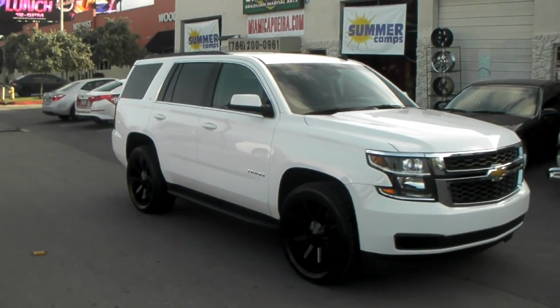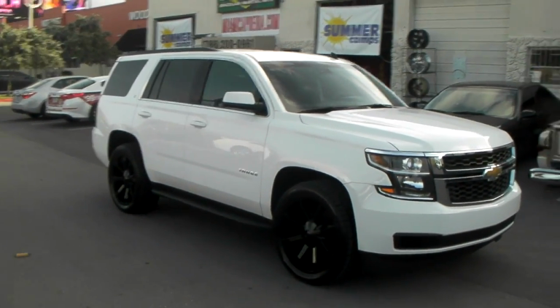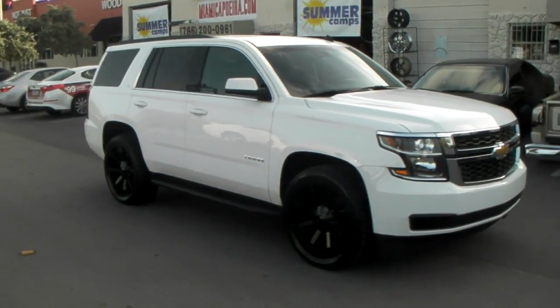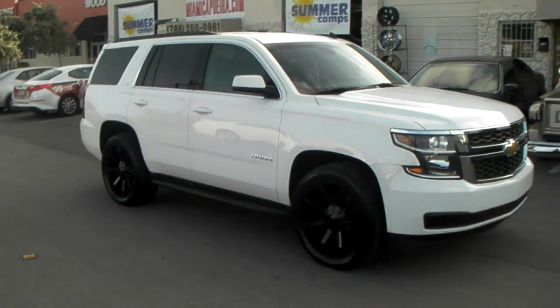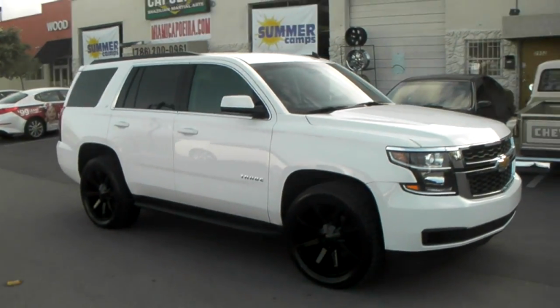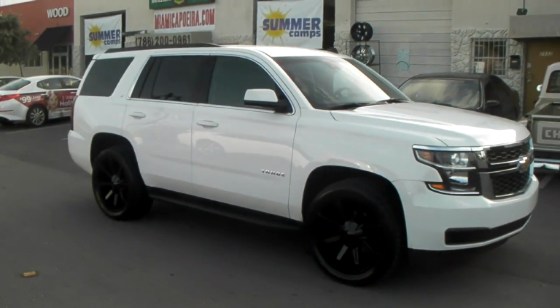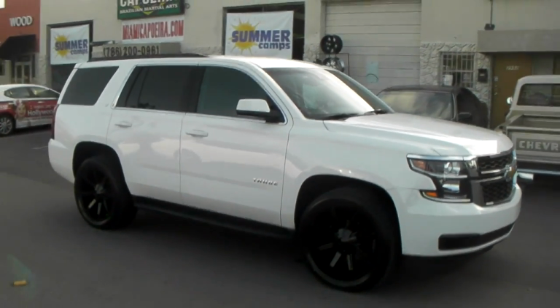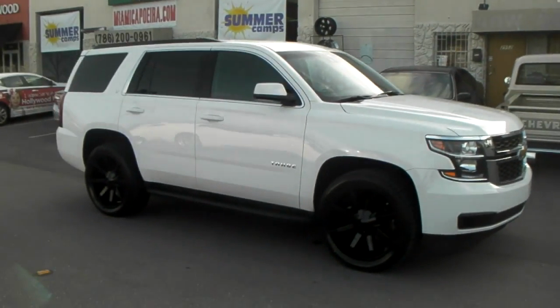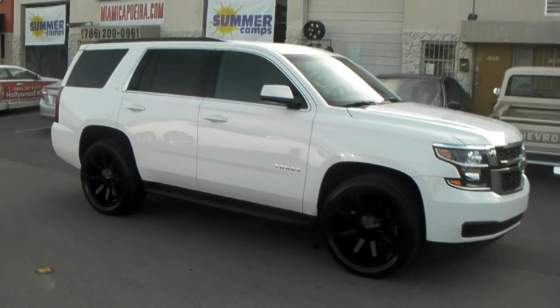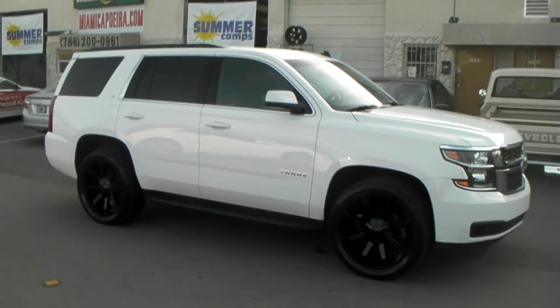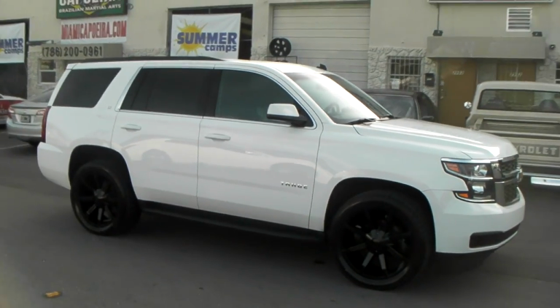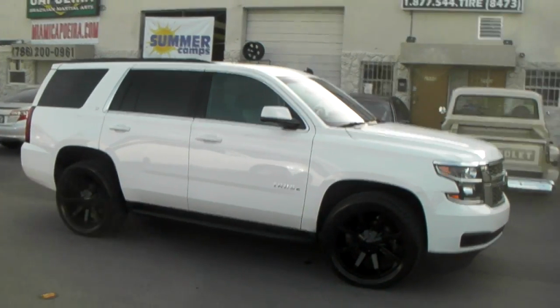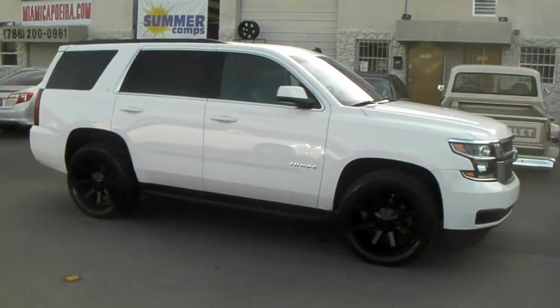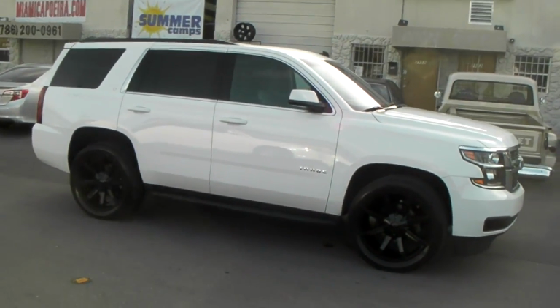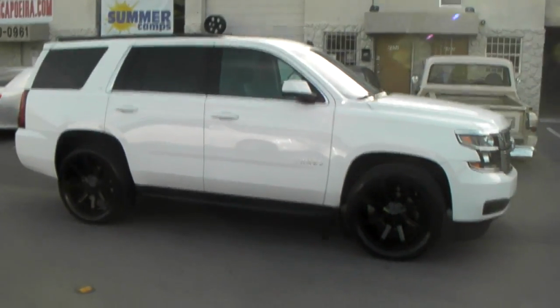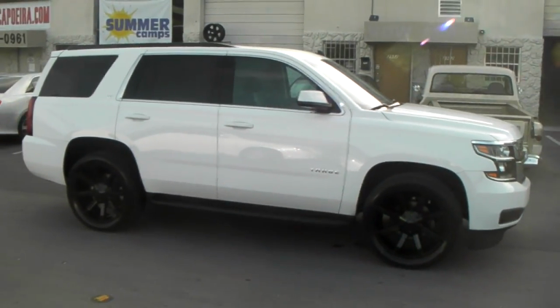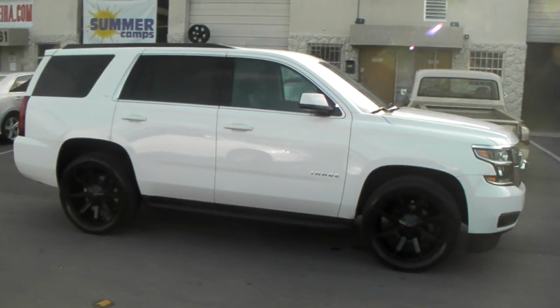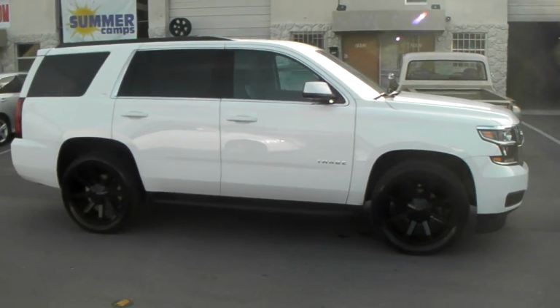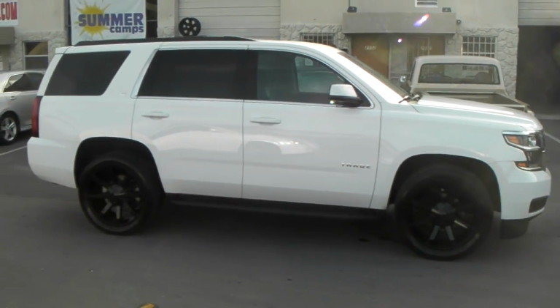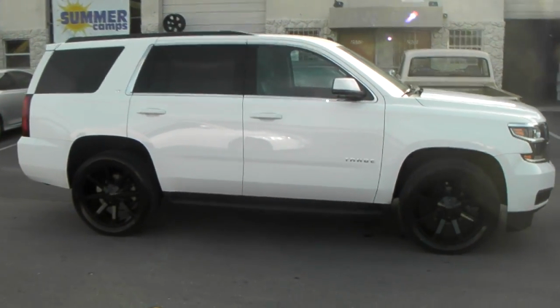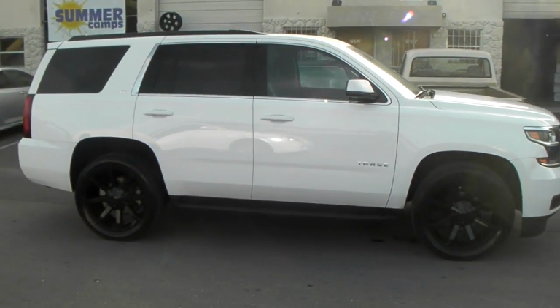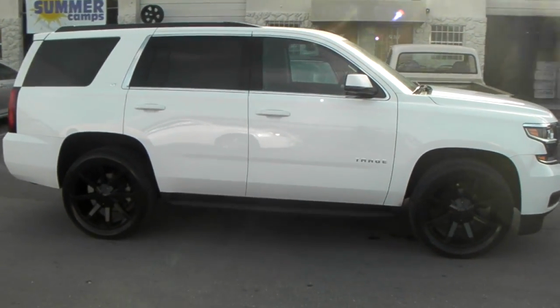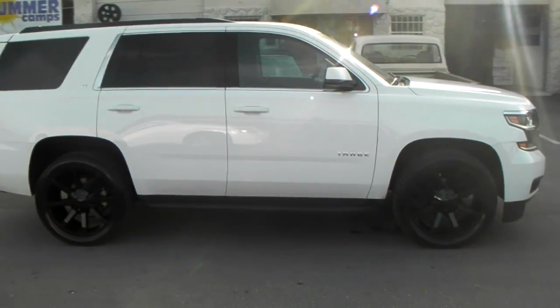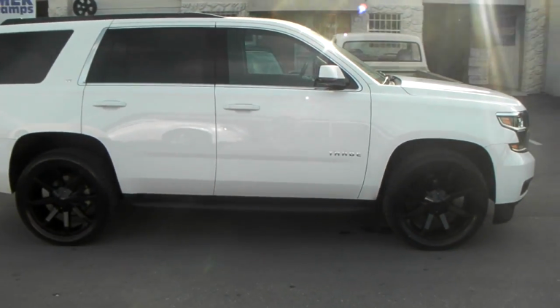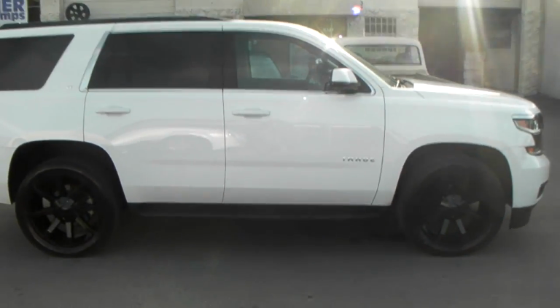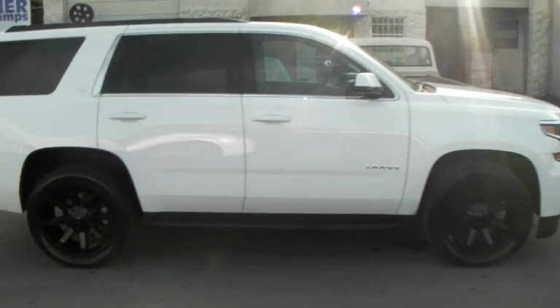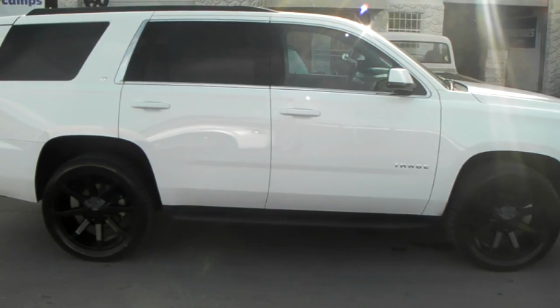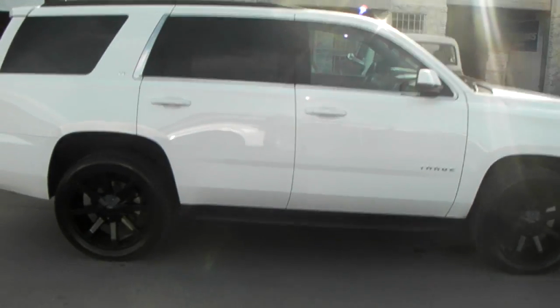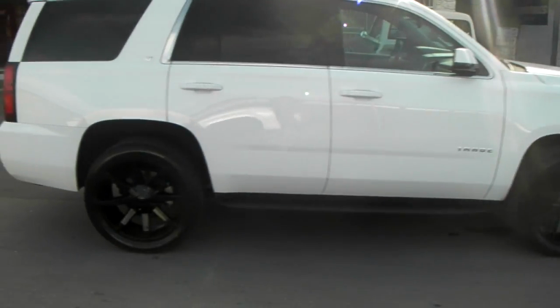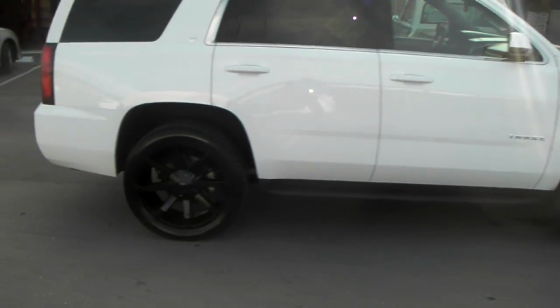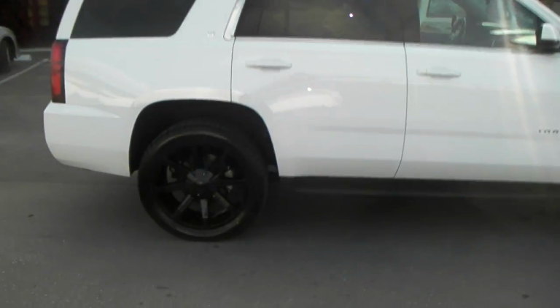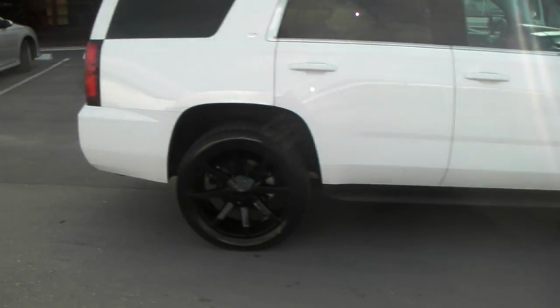With the 305/40/22 we did it the first time — we did a plus 15 — it just didn't fill up the wheel well enough, so we went with the 305/45/22 and the Old Street Tire.